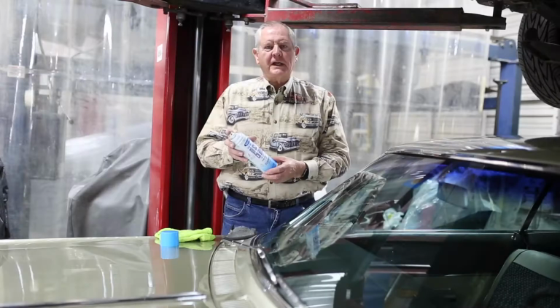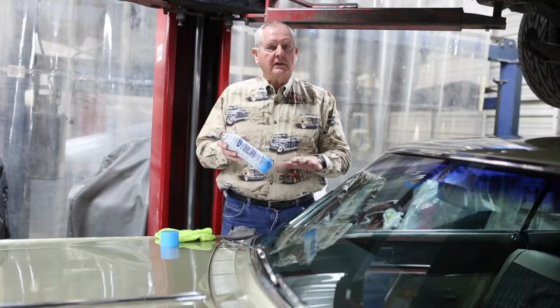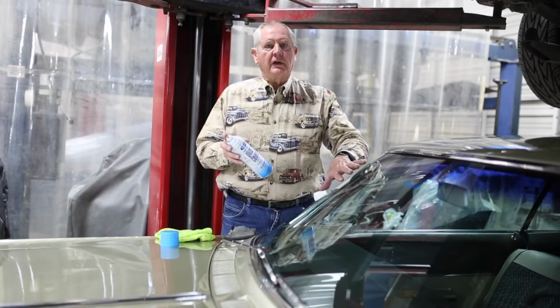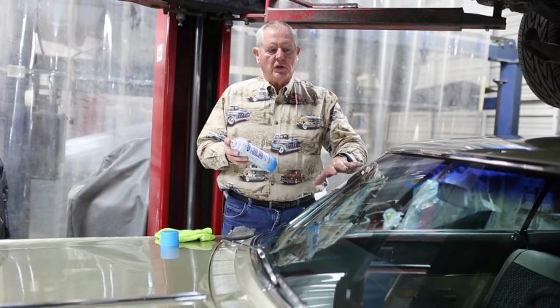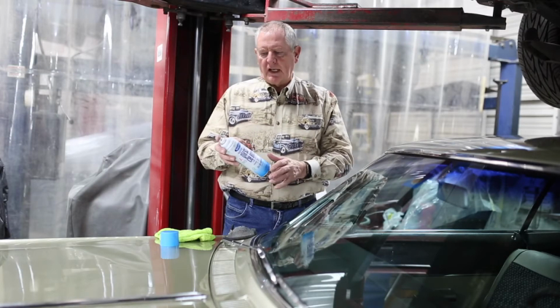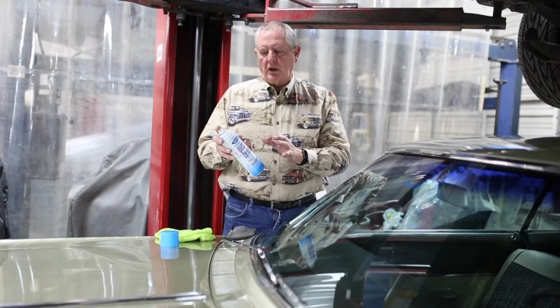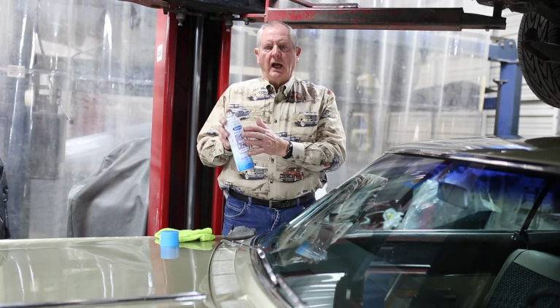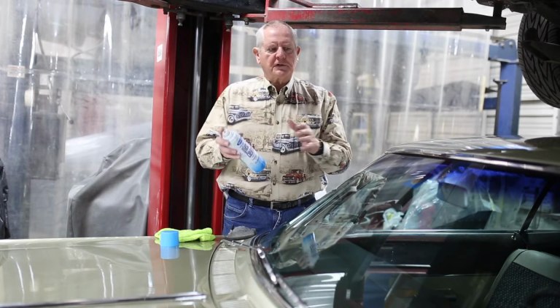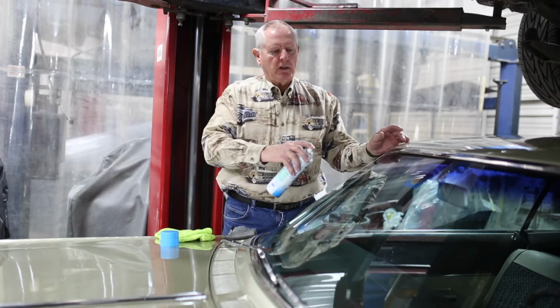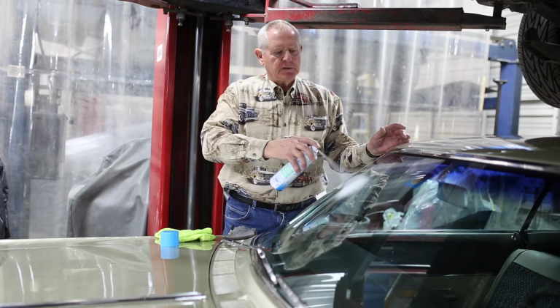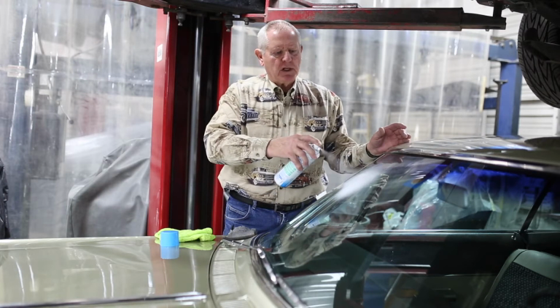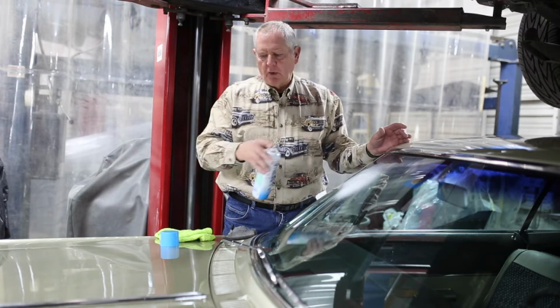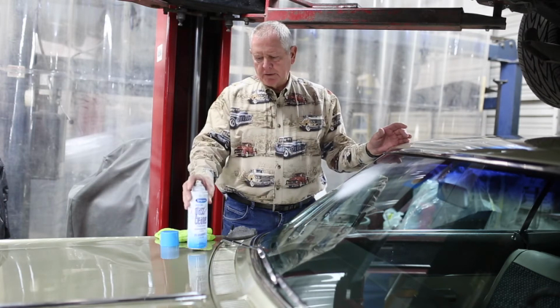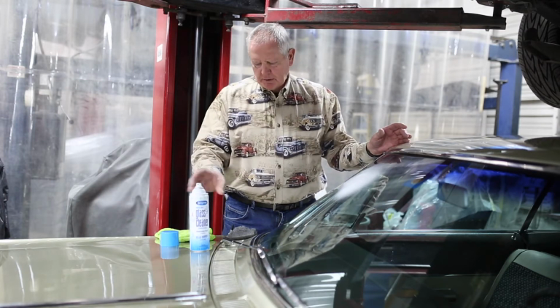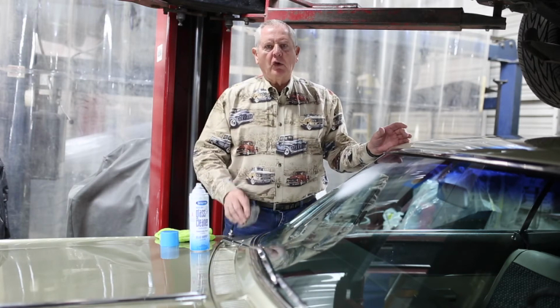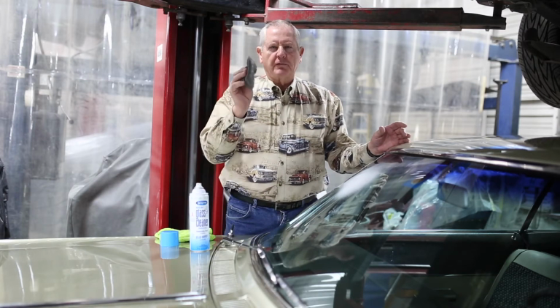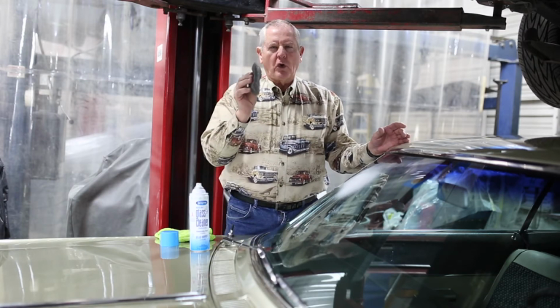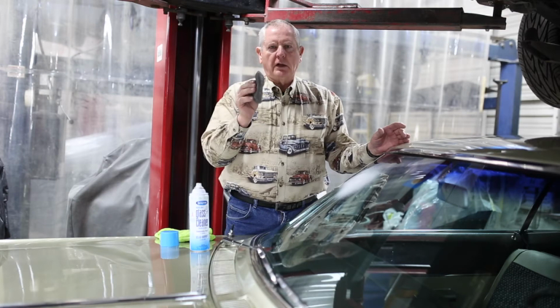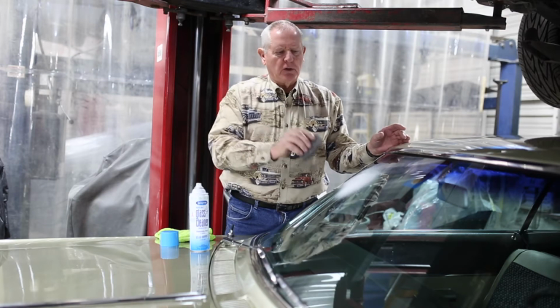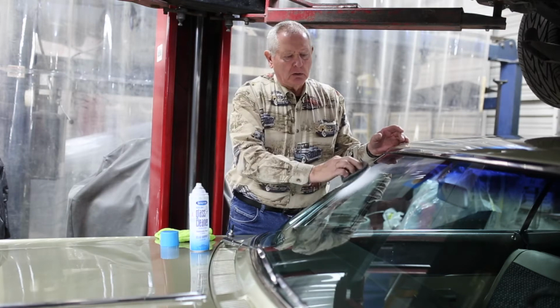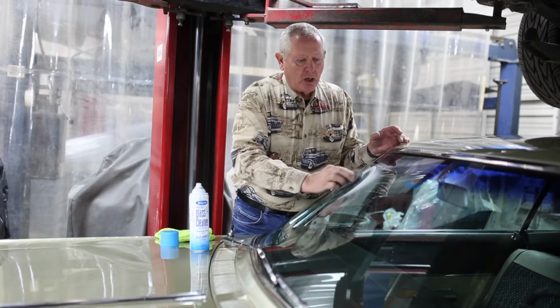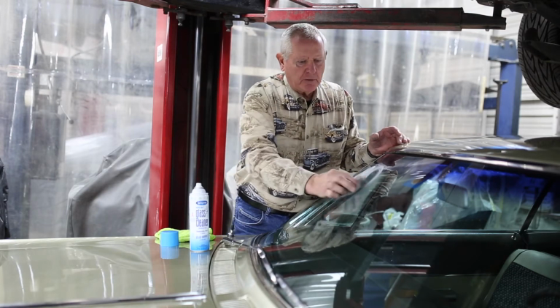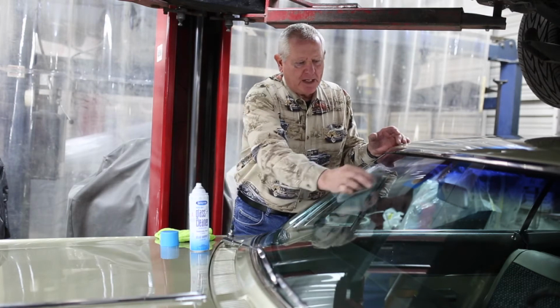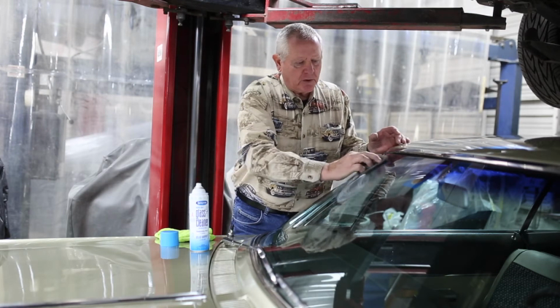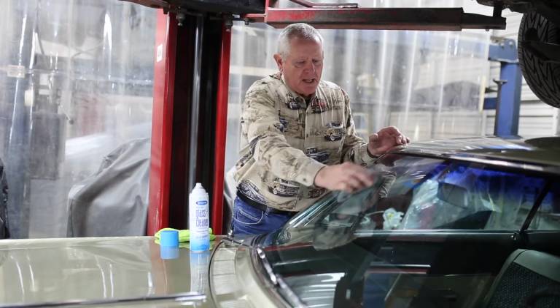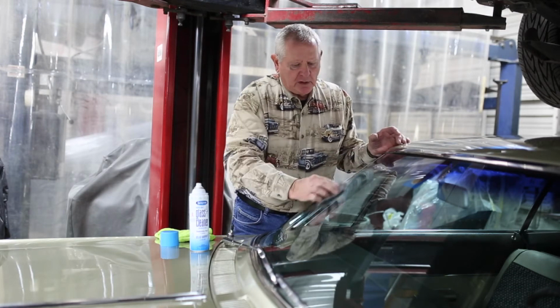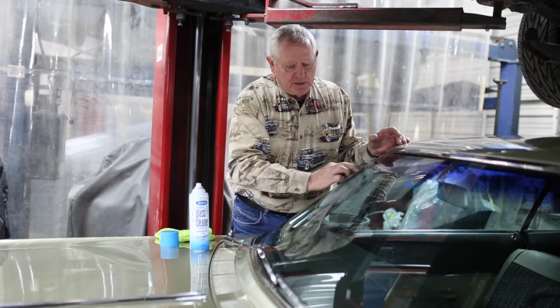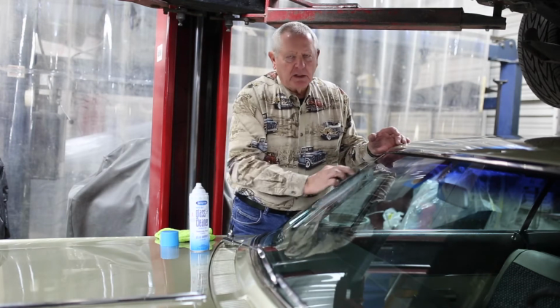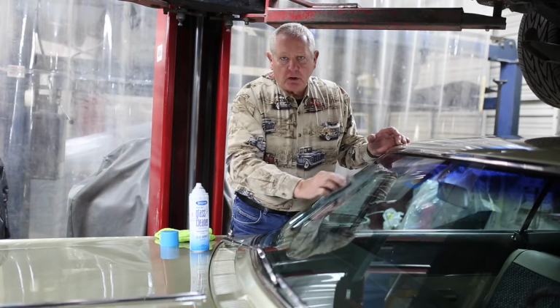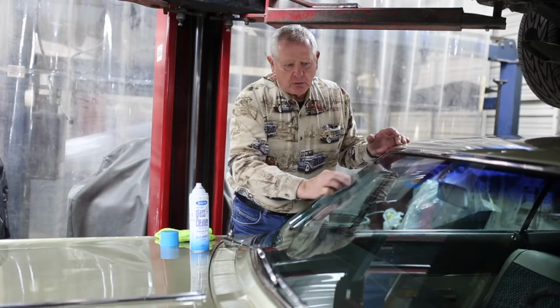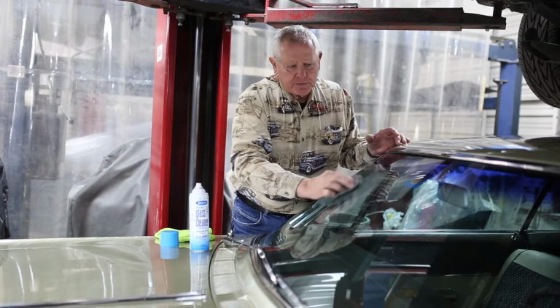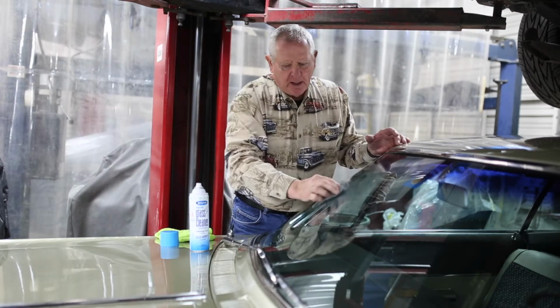This is how I like to clean the glass on my classic car — I use this product. Spray some on the windshield, then follow up with some 0000 steel wool to get all of the trash and dirt out of the glass. Clean in circles, don't clean in straight lines.